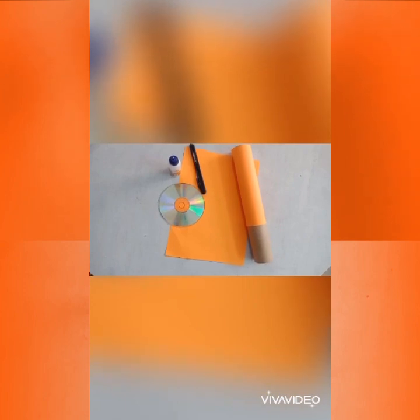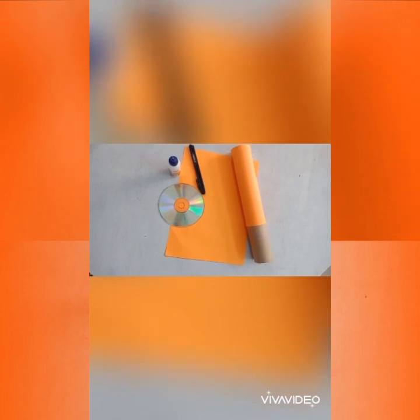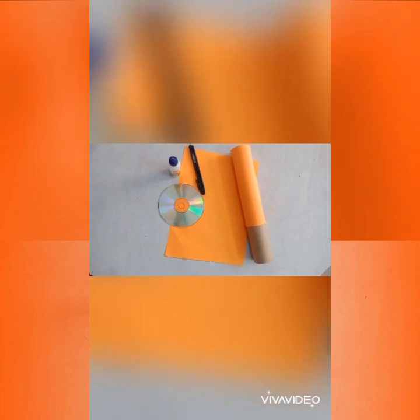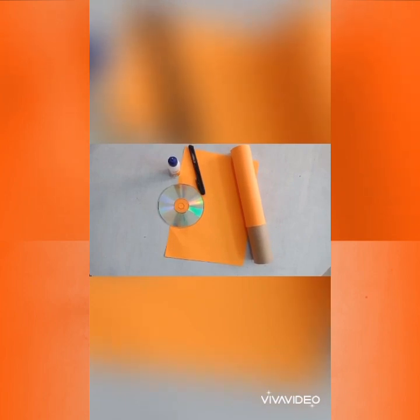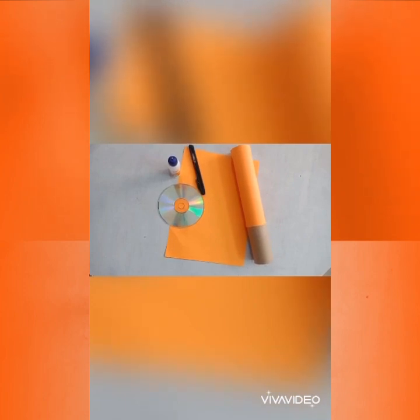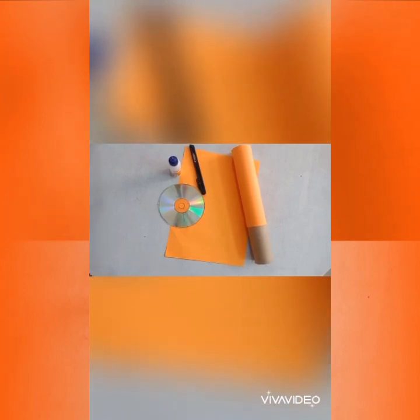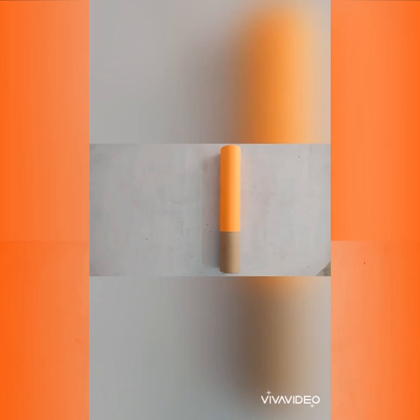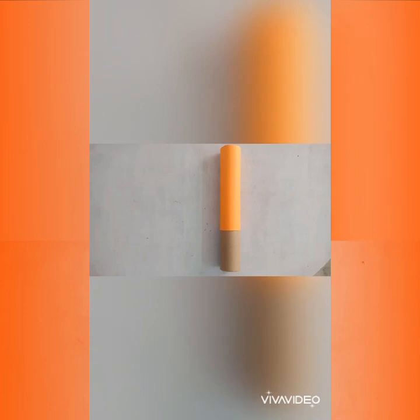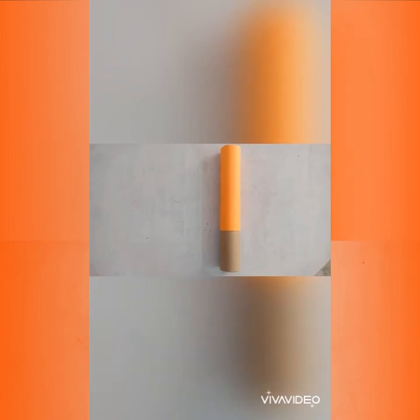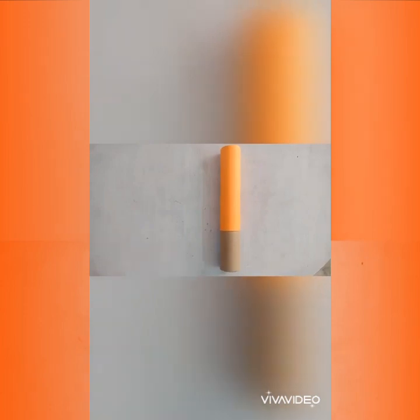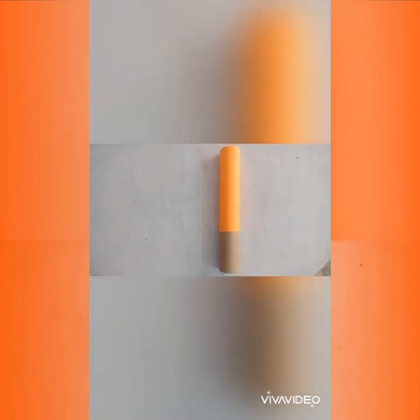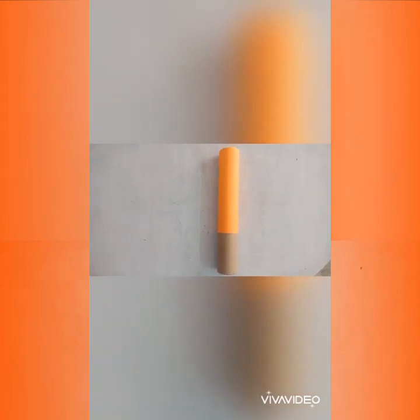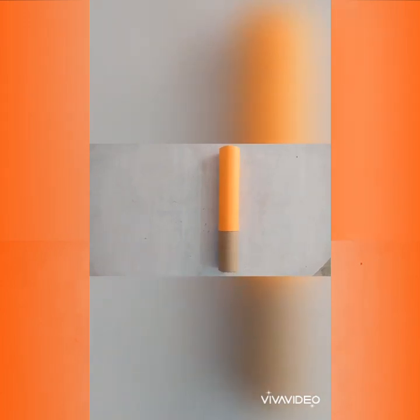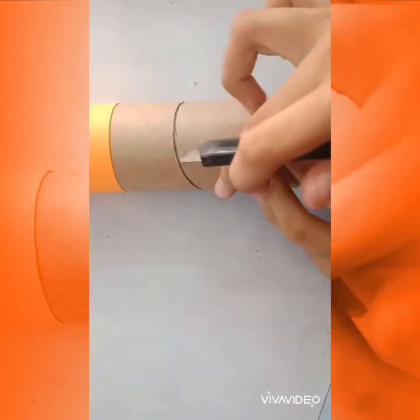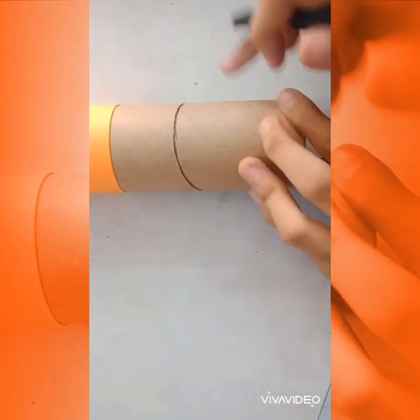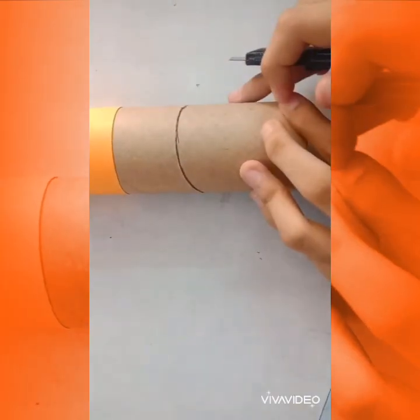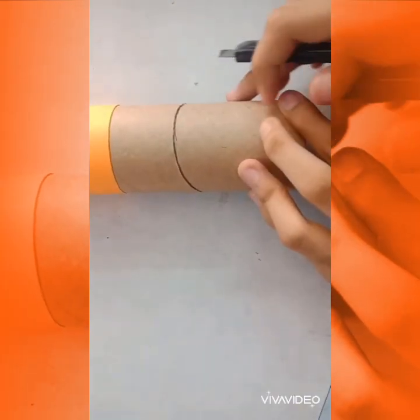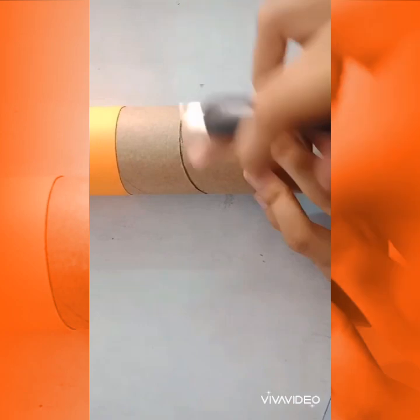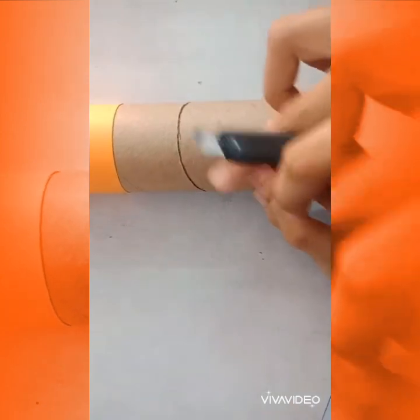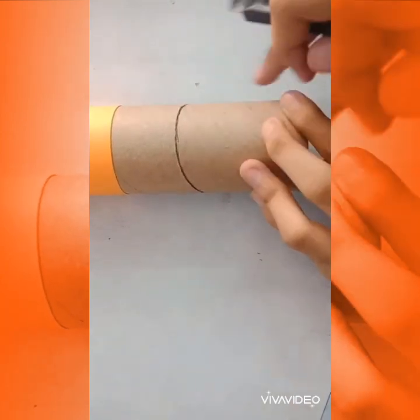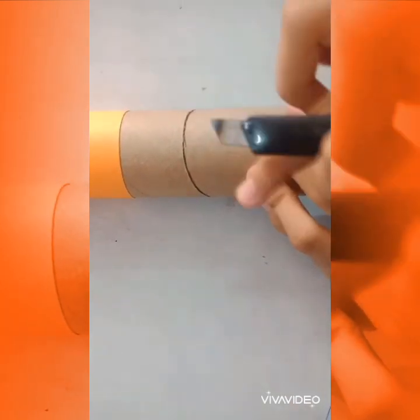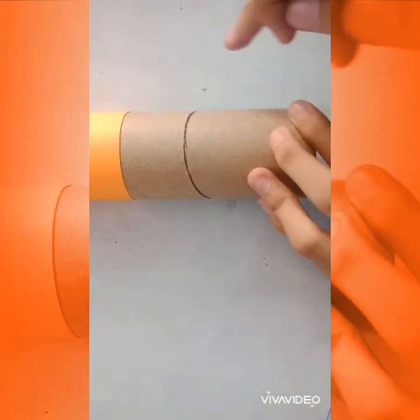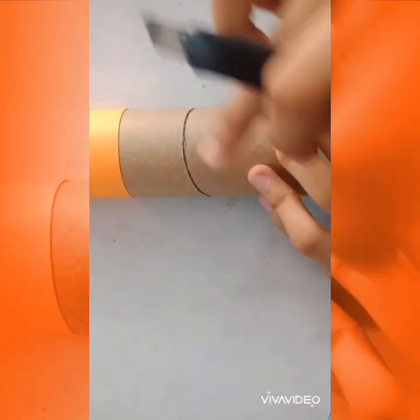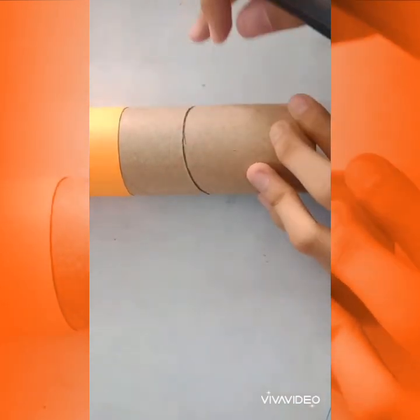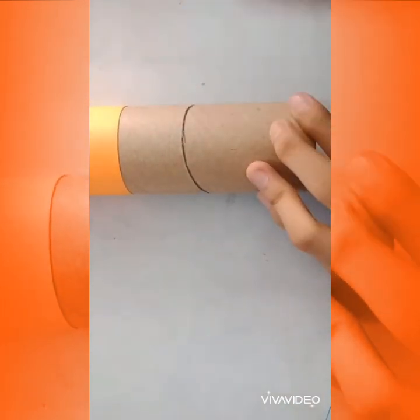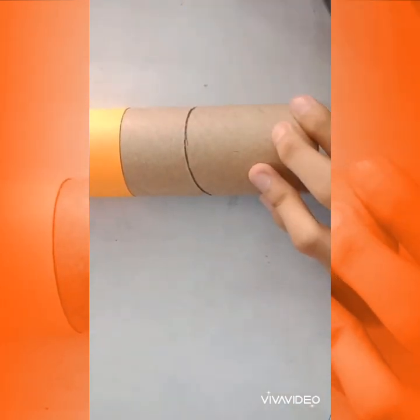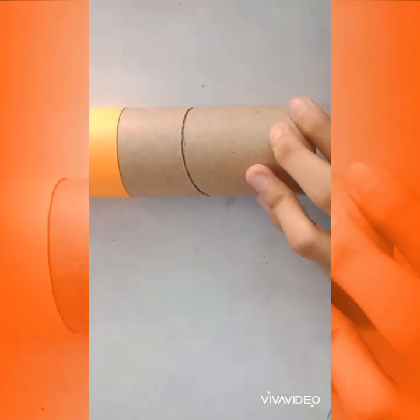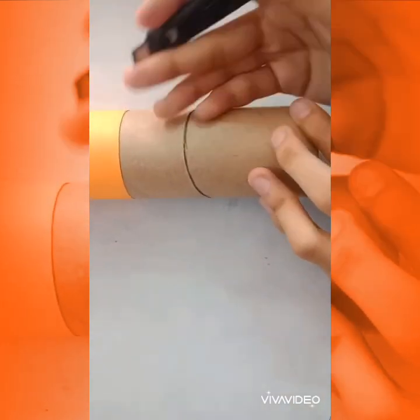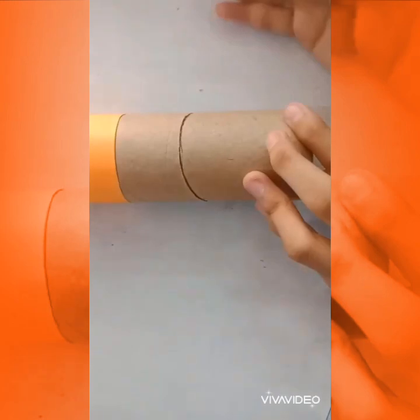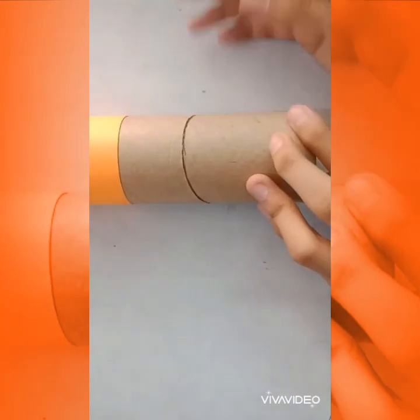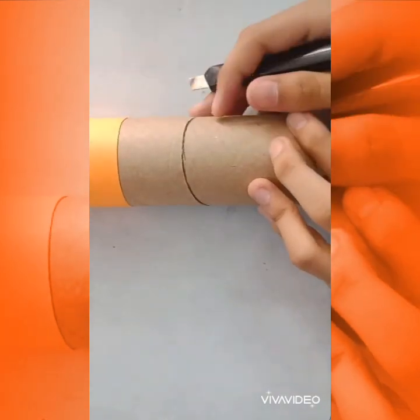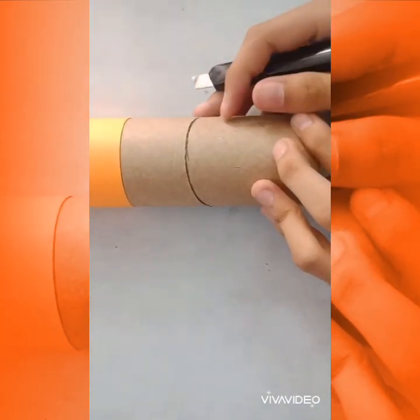So firstly, if you want to decorate your roll, do that first and let it dry. Use the cutter to cut a slide near the bottom of the roll and make sure it is at a 45 degree angle.